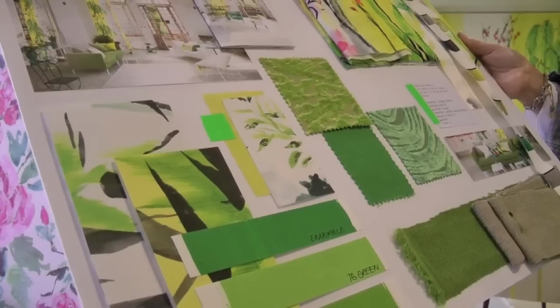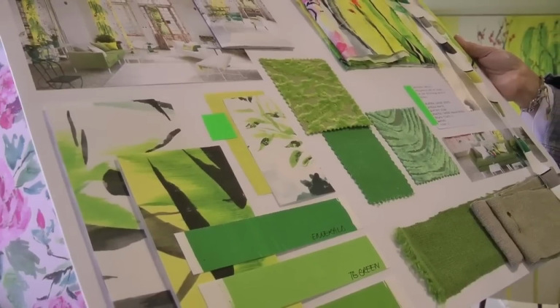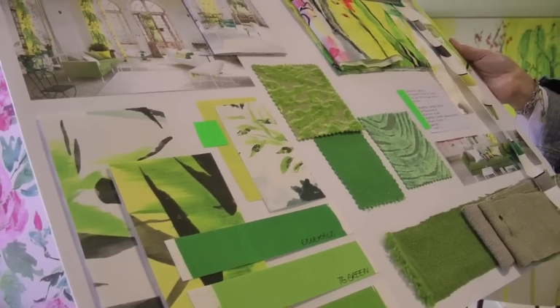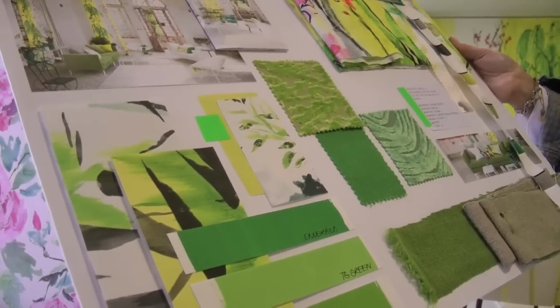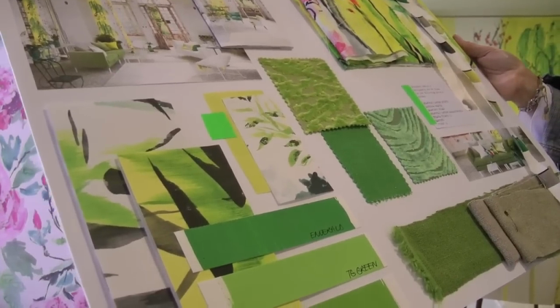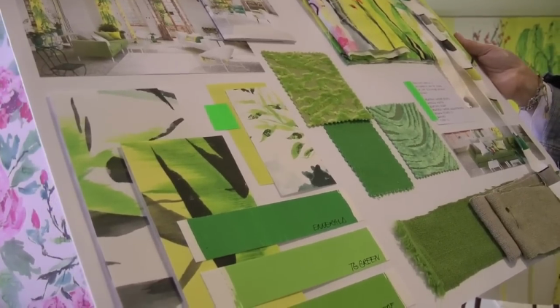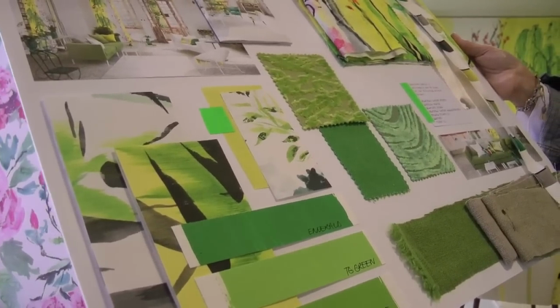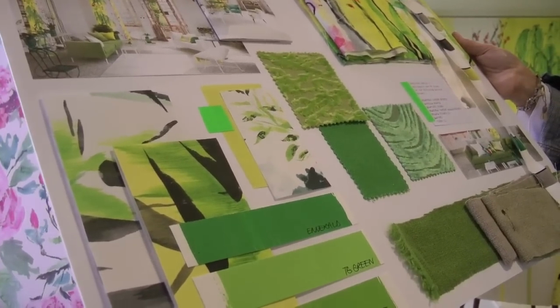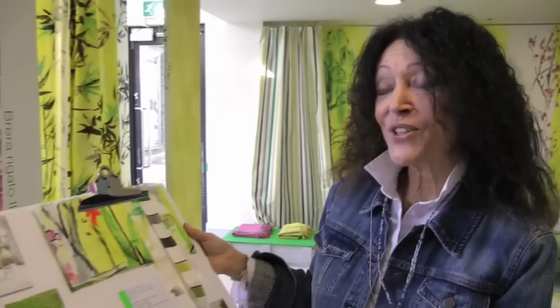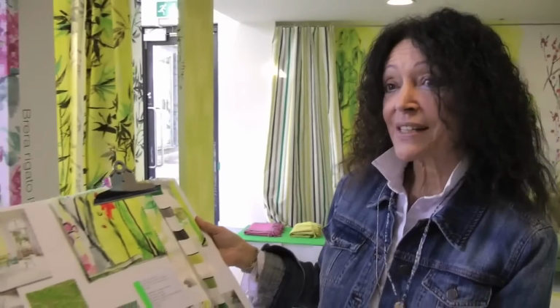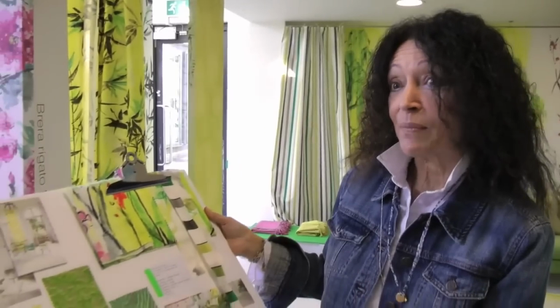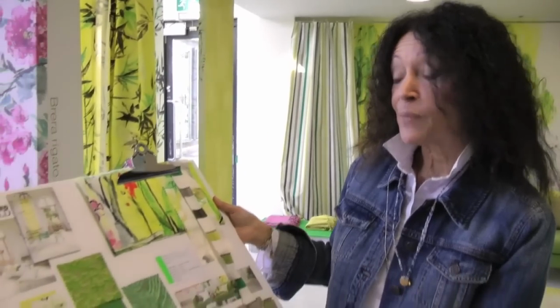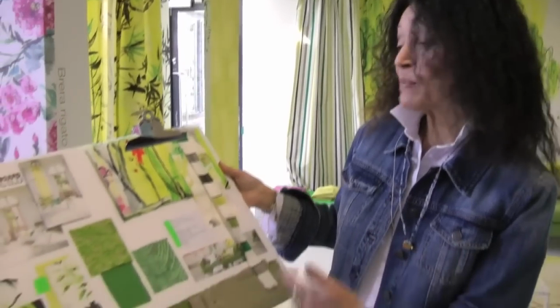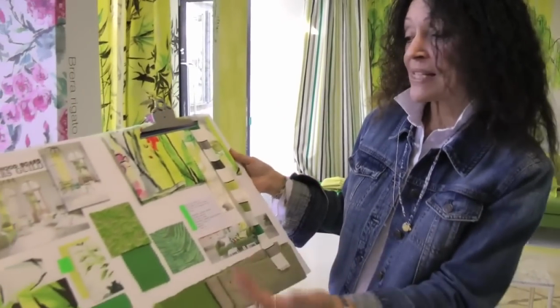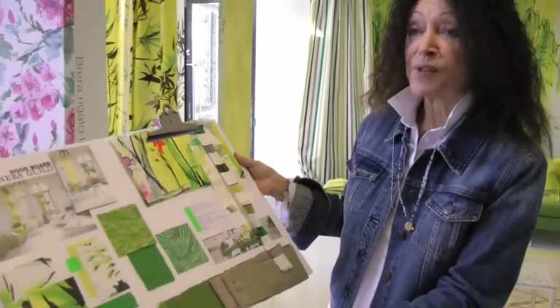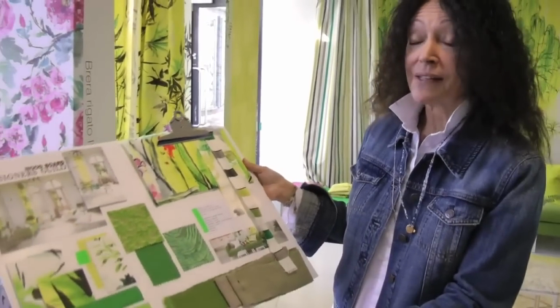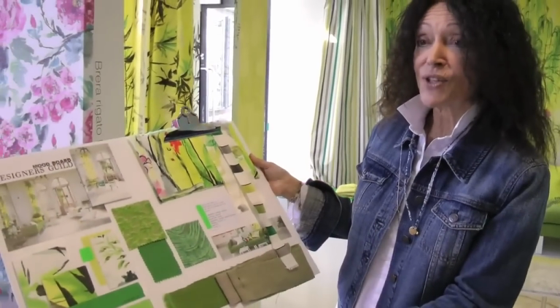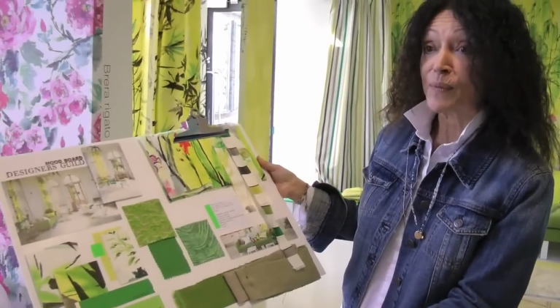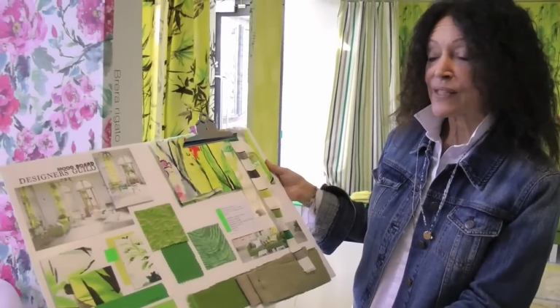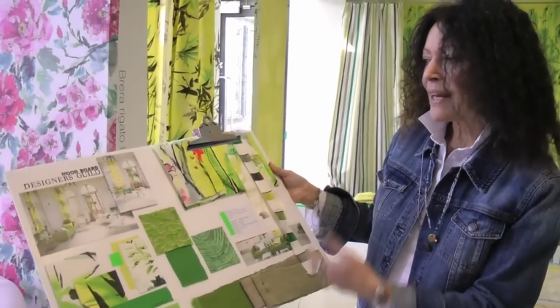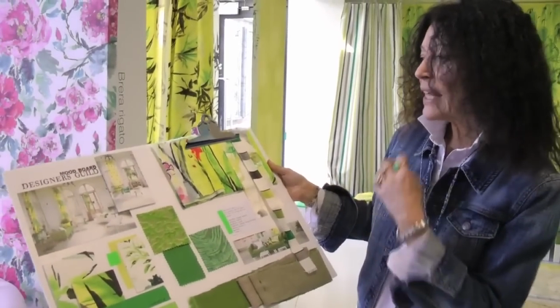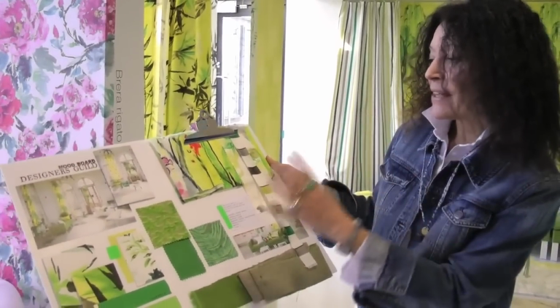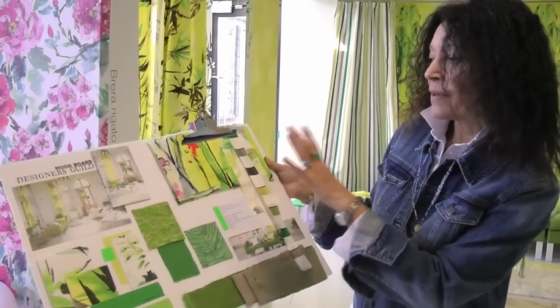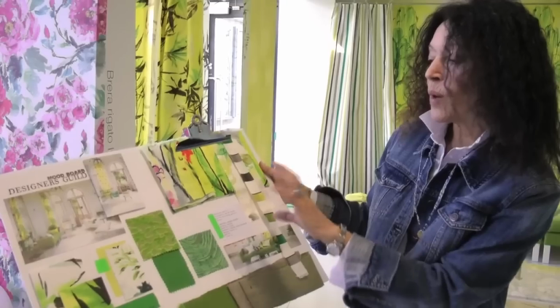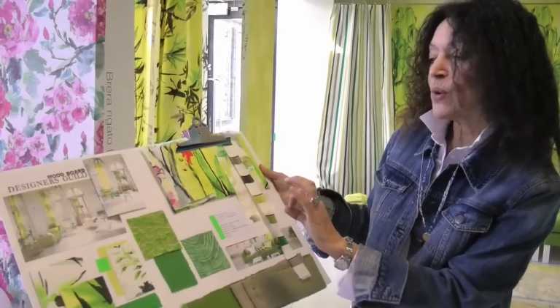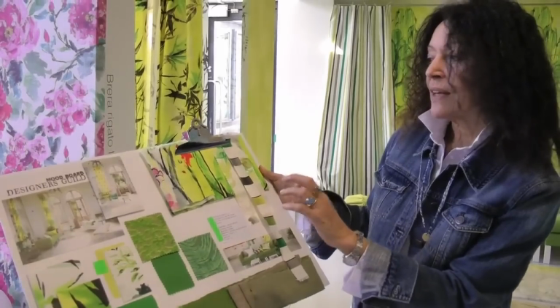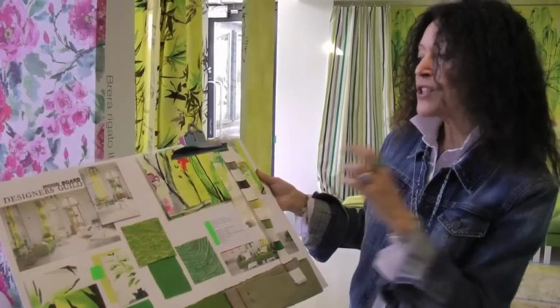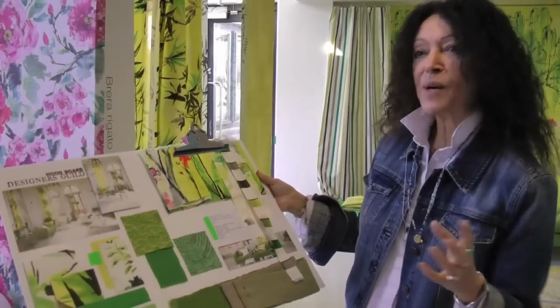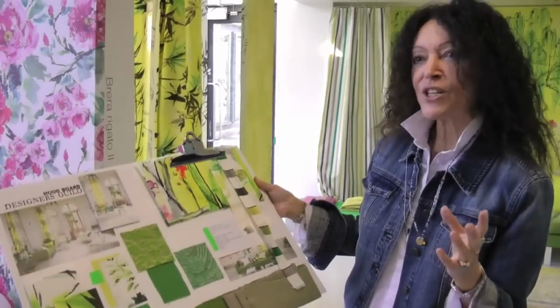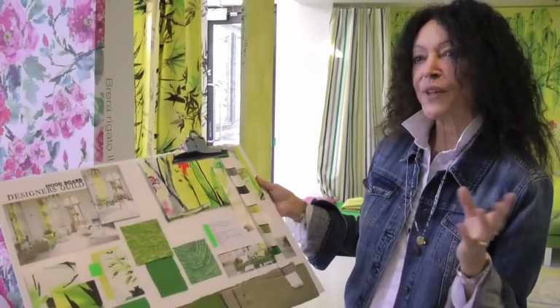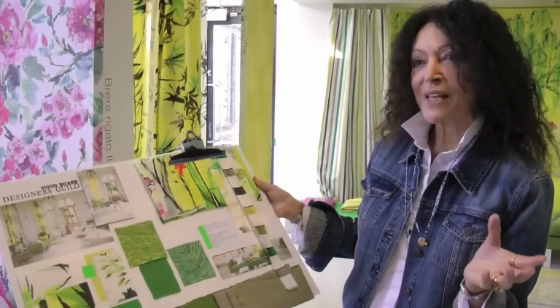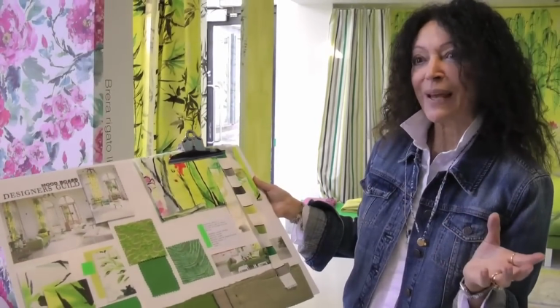Mood boards are an extremely important and useful element in choosing a scheme. We always put these together for our clients in the showroom so they can get, in one board, a visual interpretation of what their room is going to be.